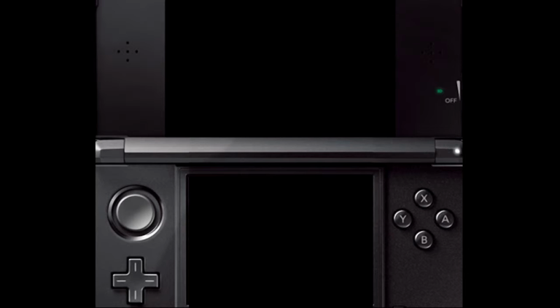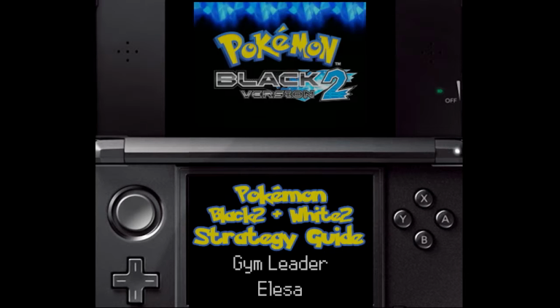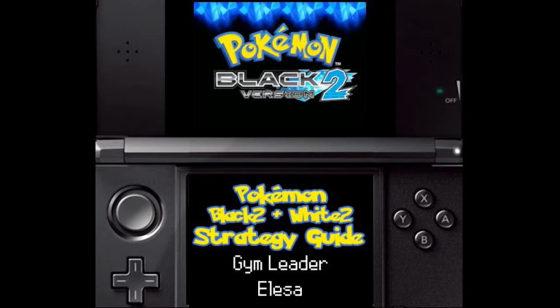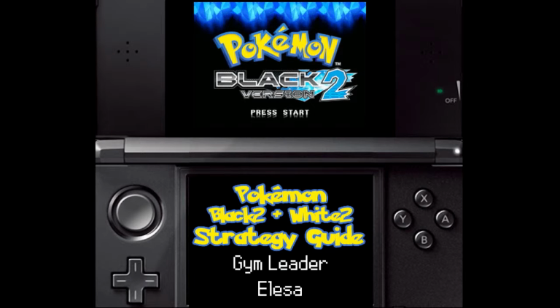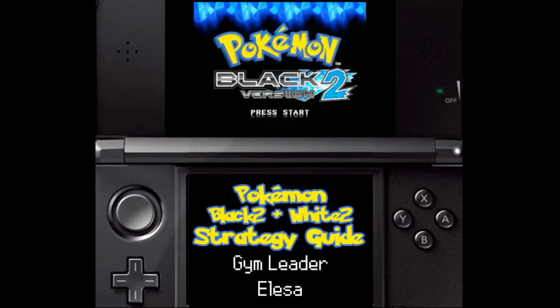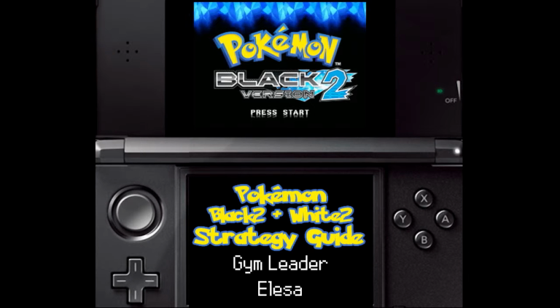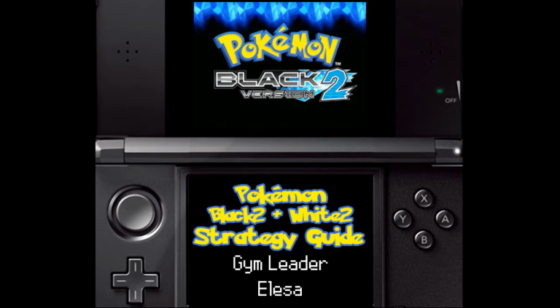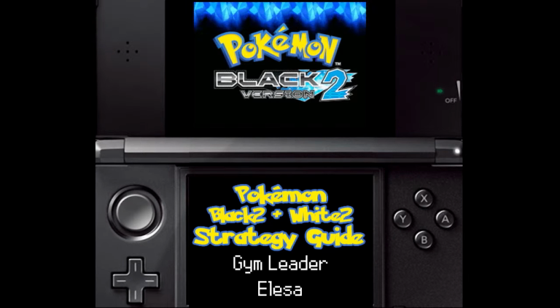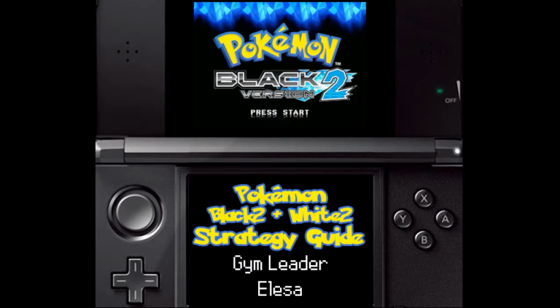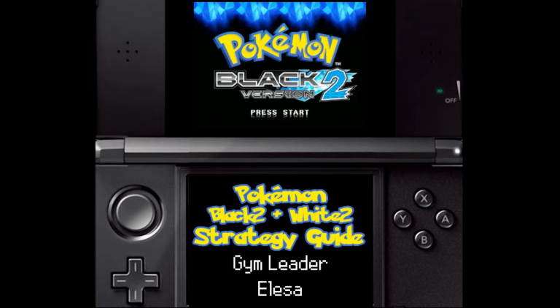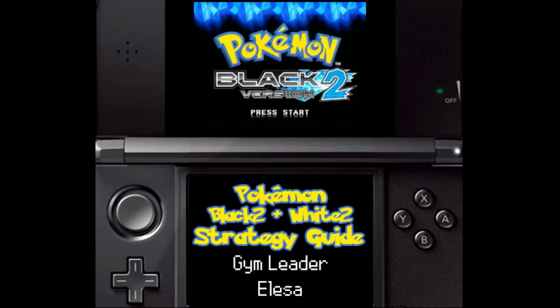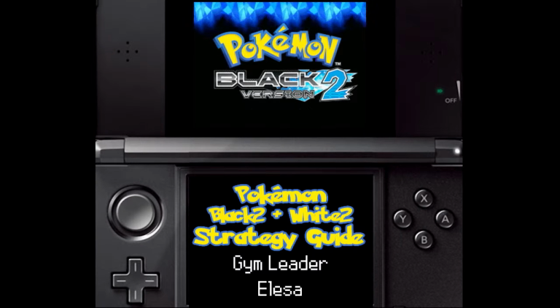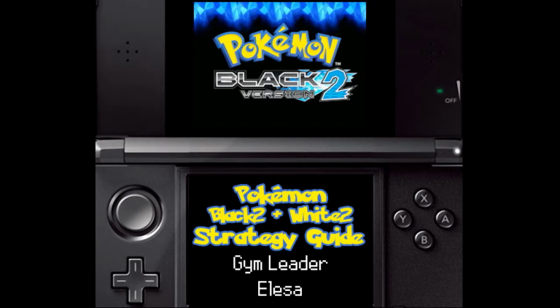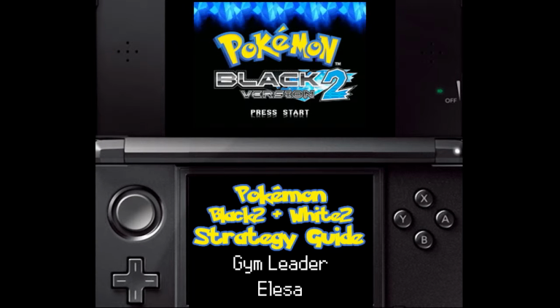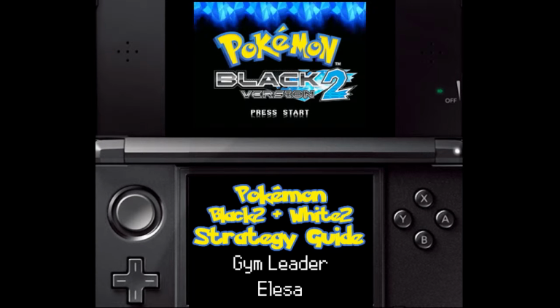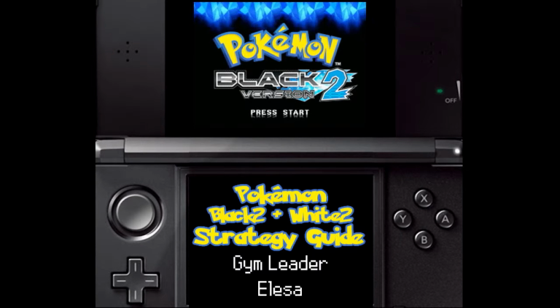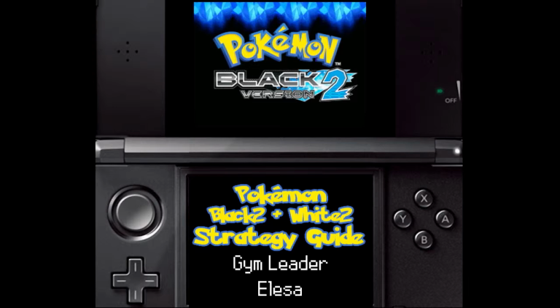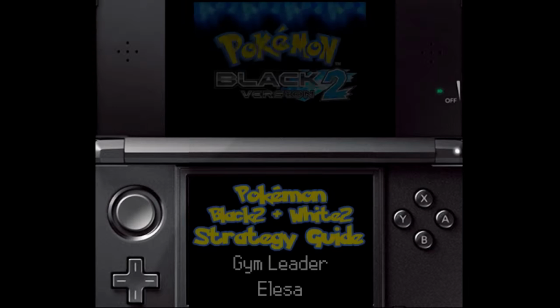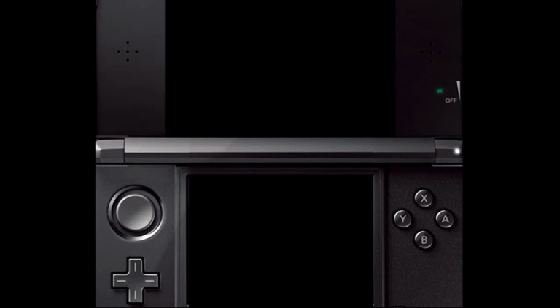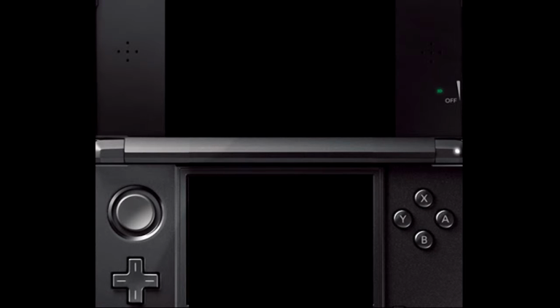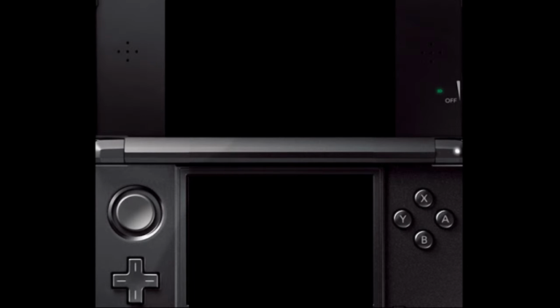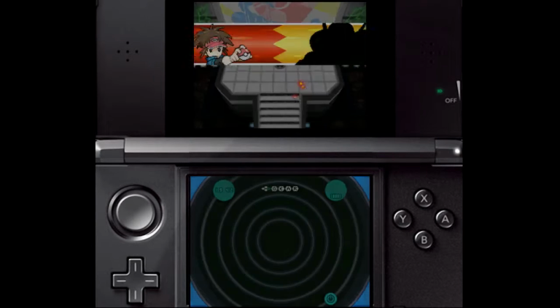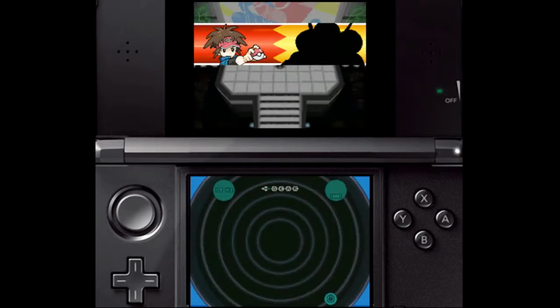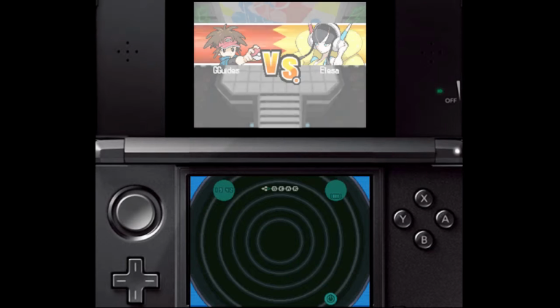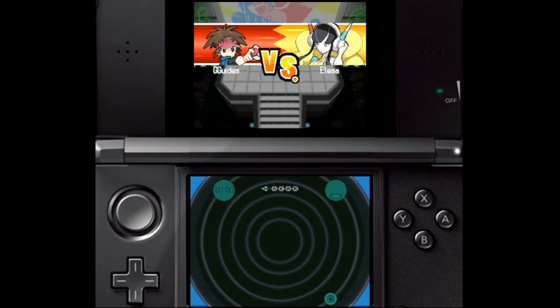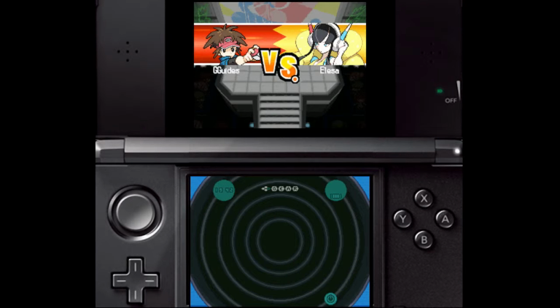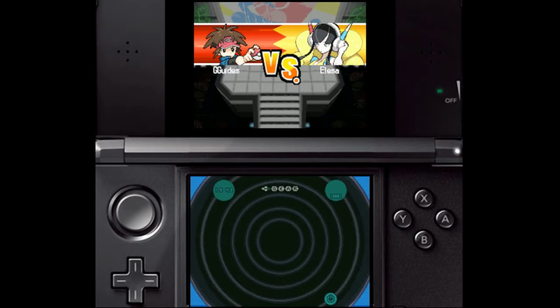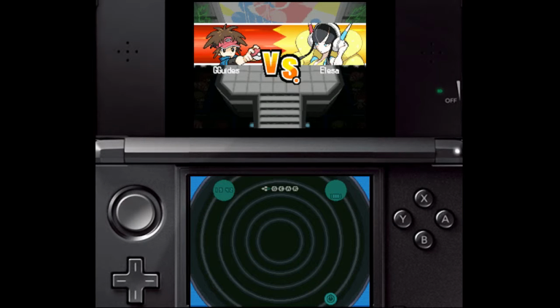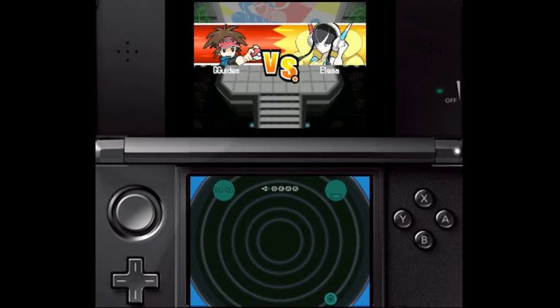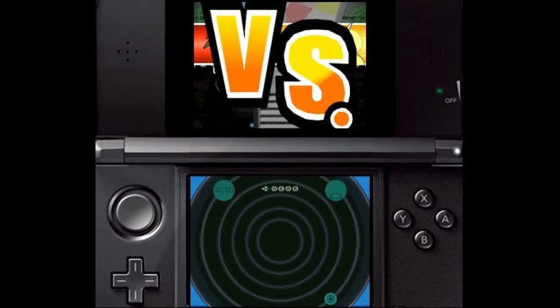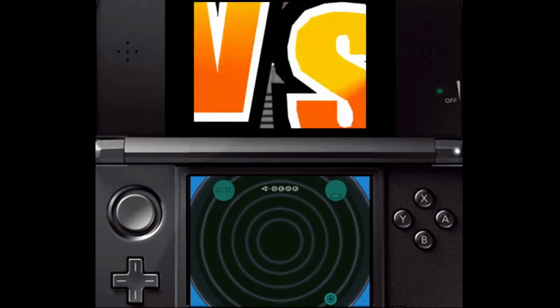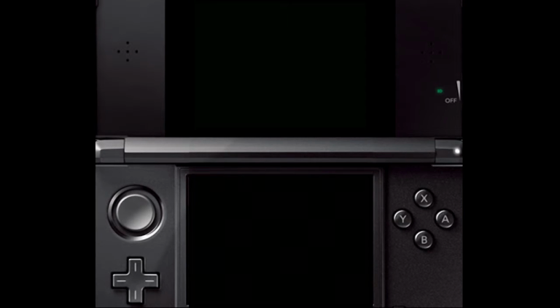Hey, it's Vincent from GamerGuys.com again. You're looking at another of our Pokémon Black 2 and White 2 strategy videos. This time we're going to face Elessa, the Electric-type Gym Leader.